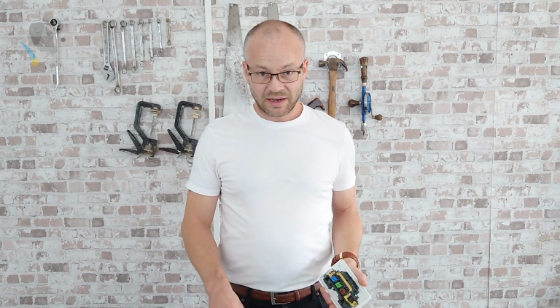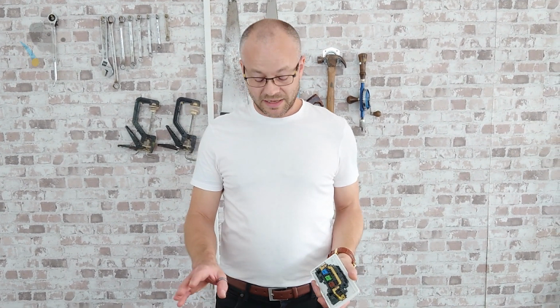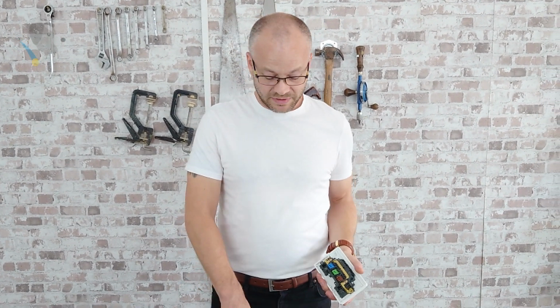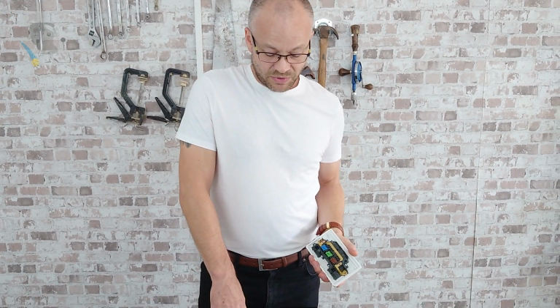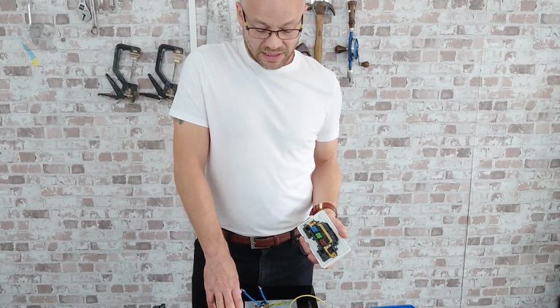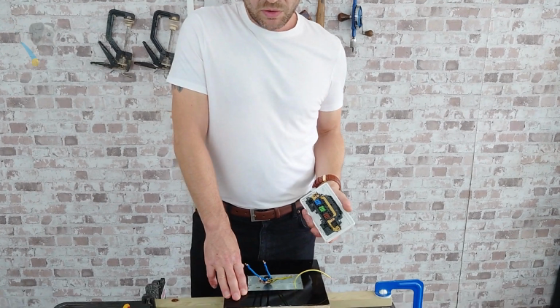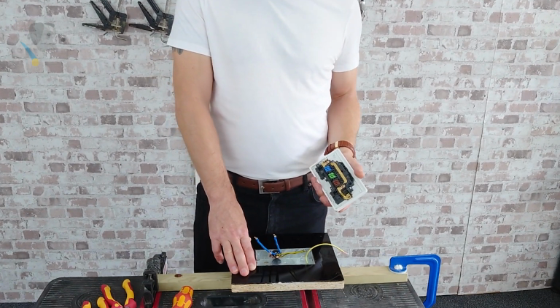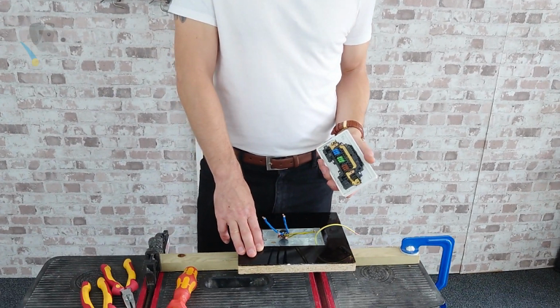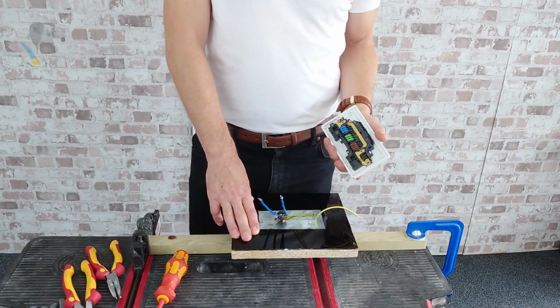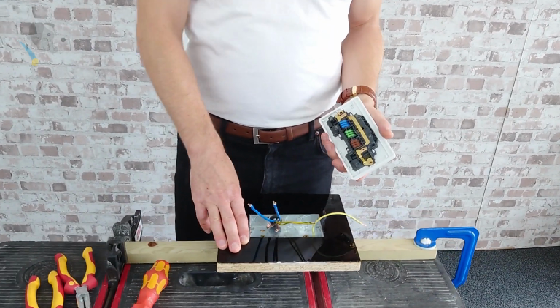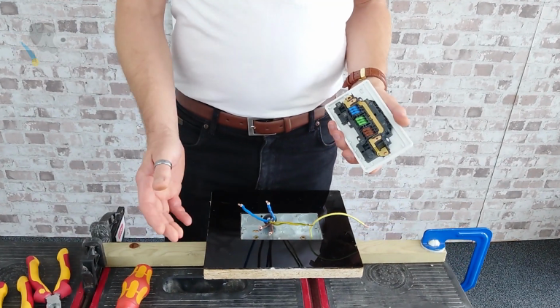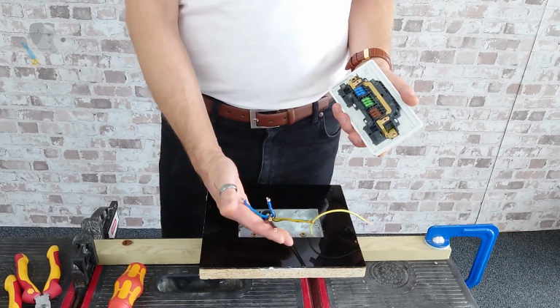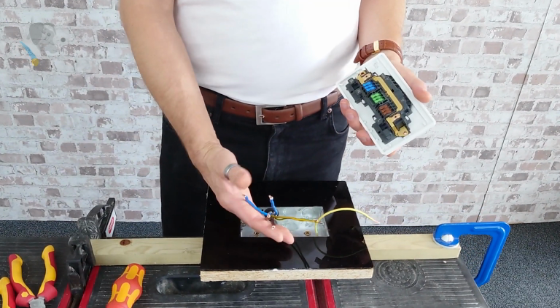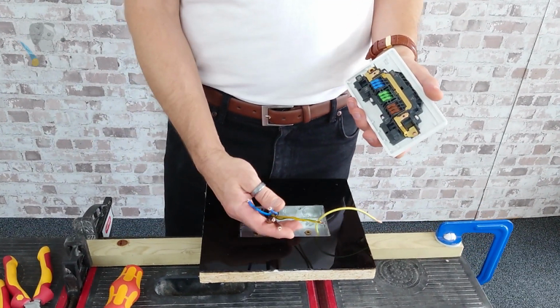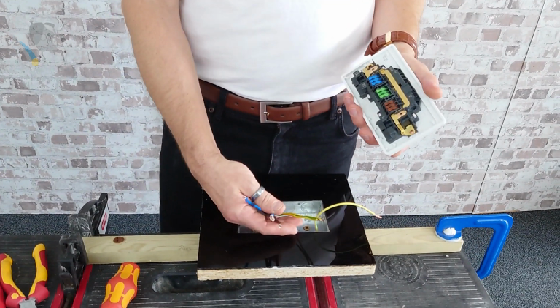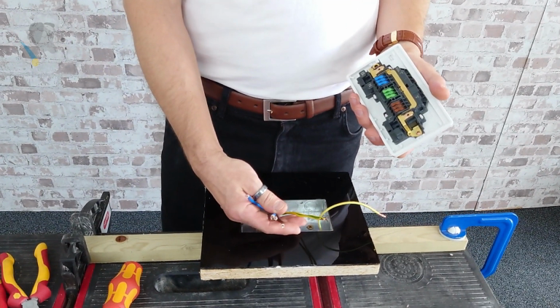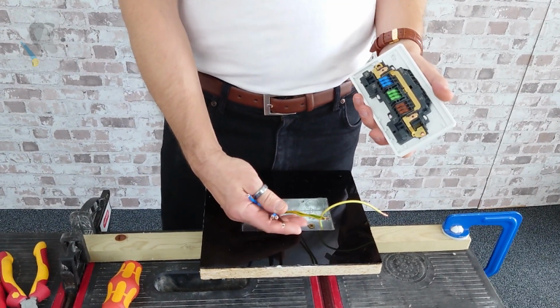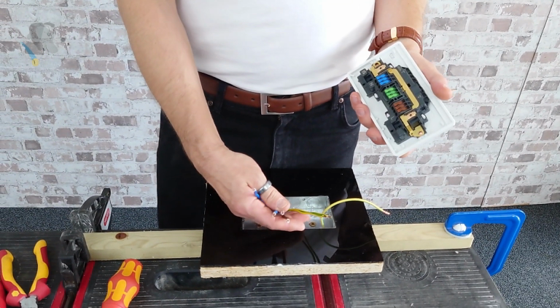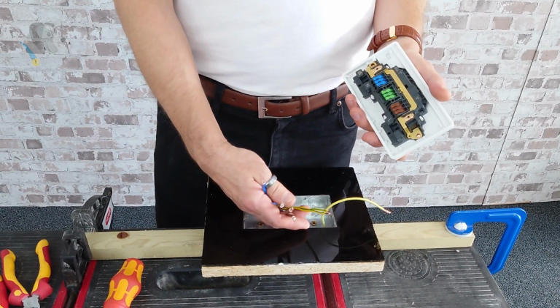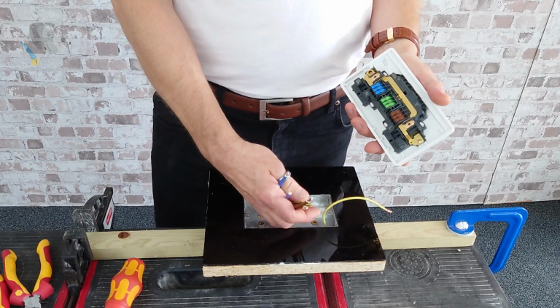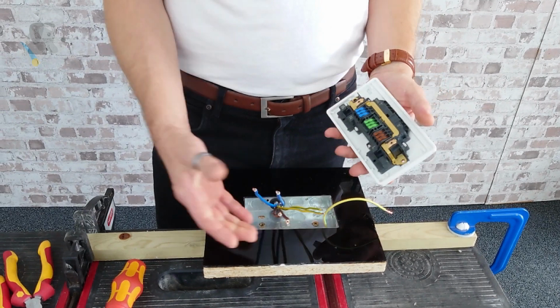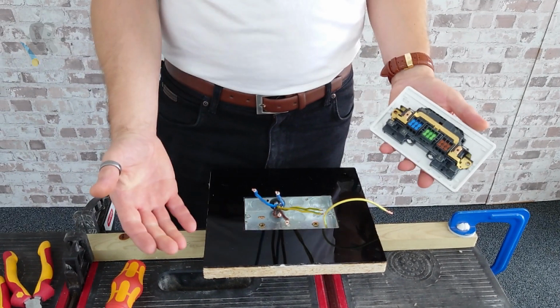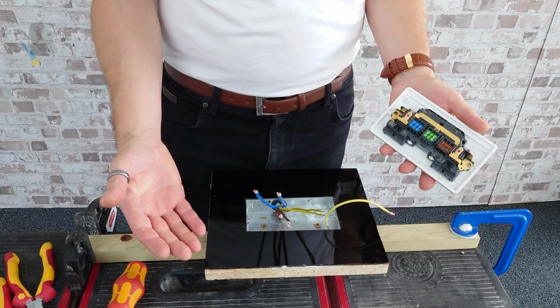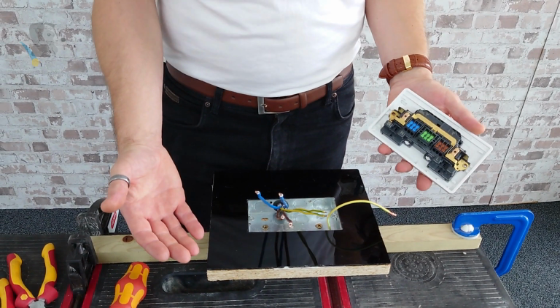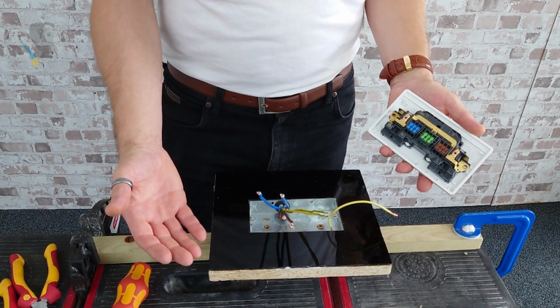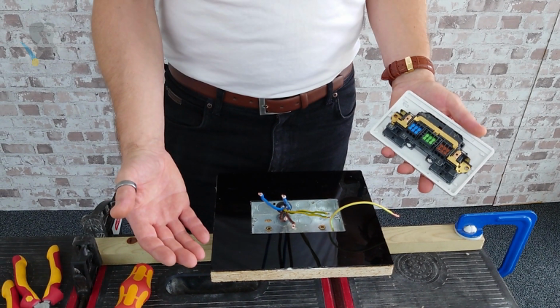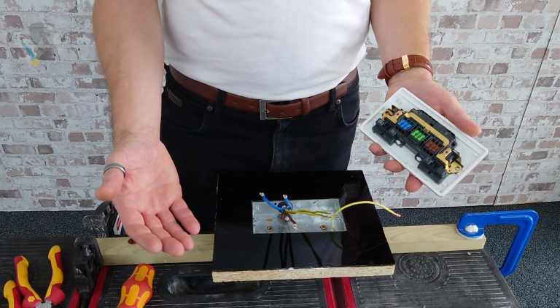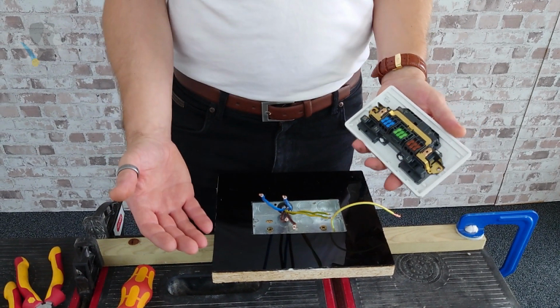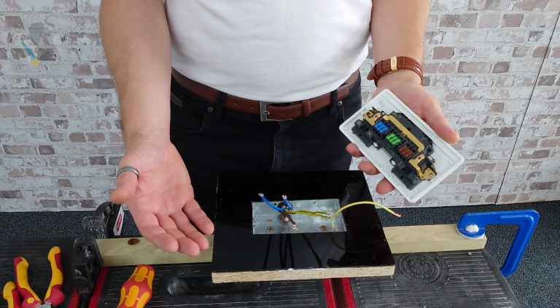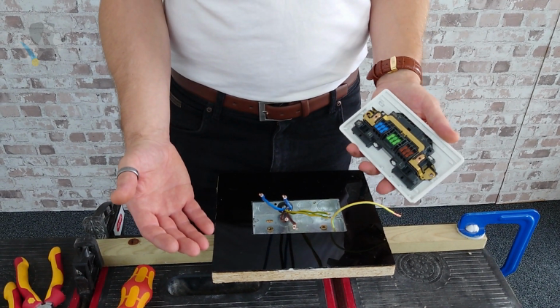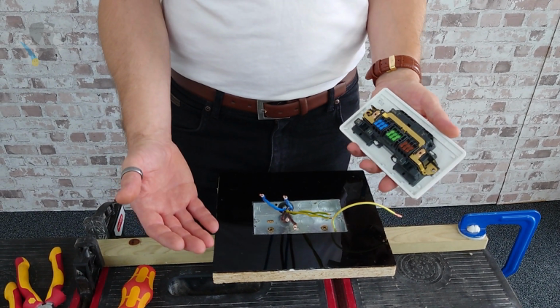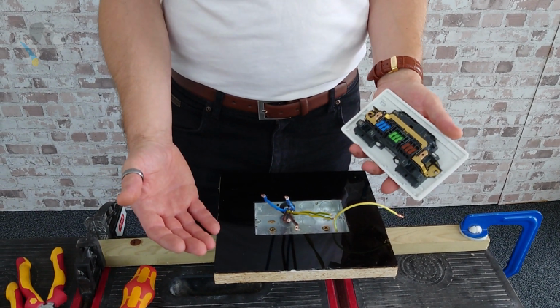I have here my demo of a 25mm back box with a 4mm twin and earth cable. I've gone for the larger size because 2.5mm is just that little bit too easy, isn't it?